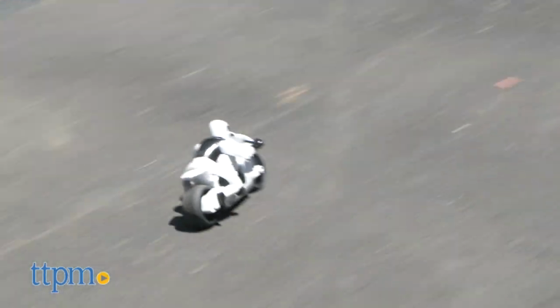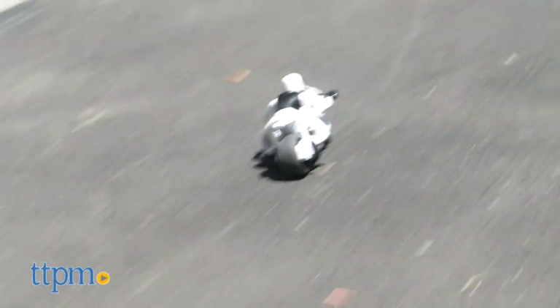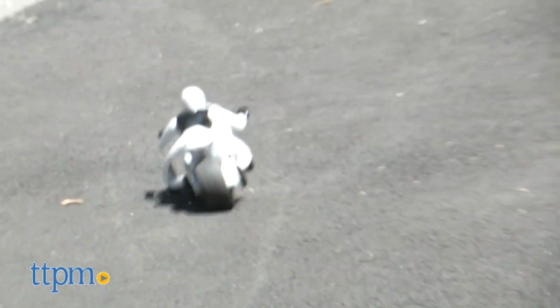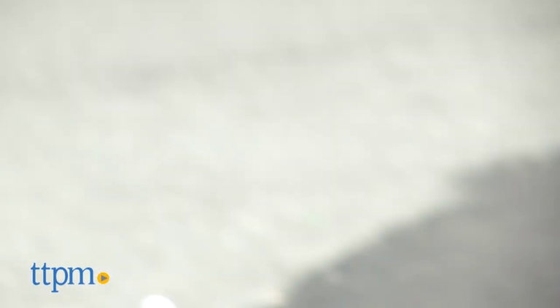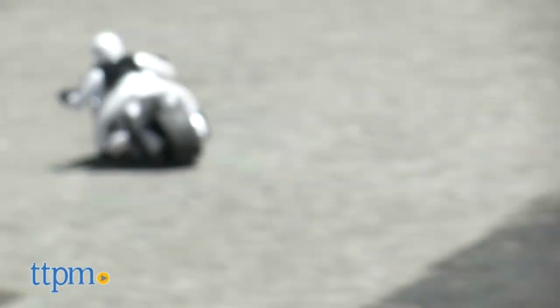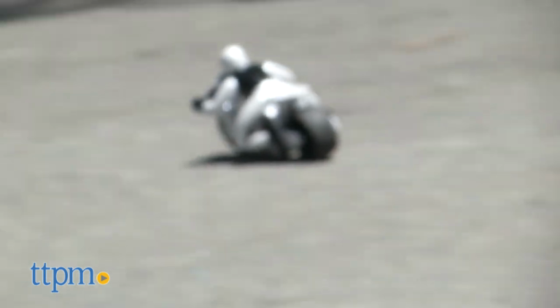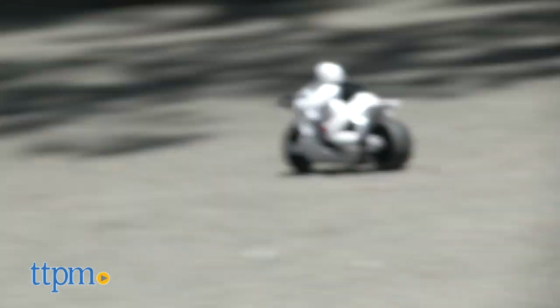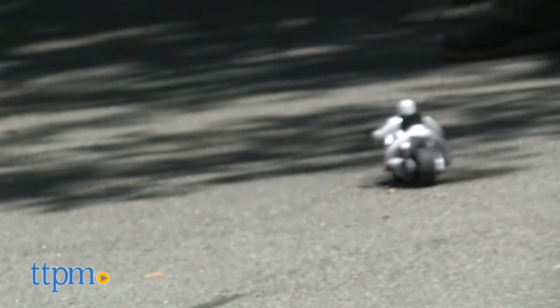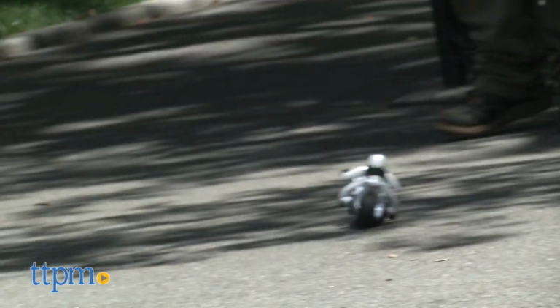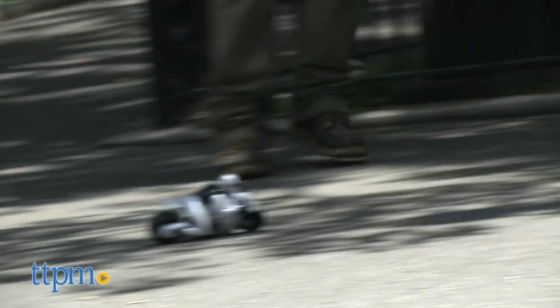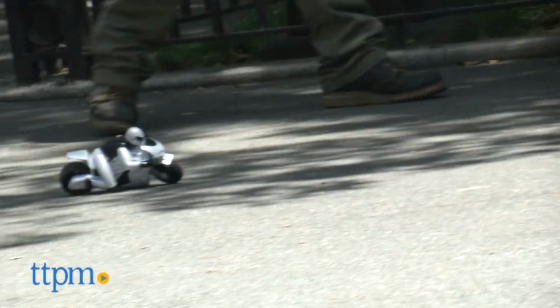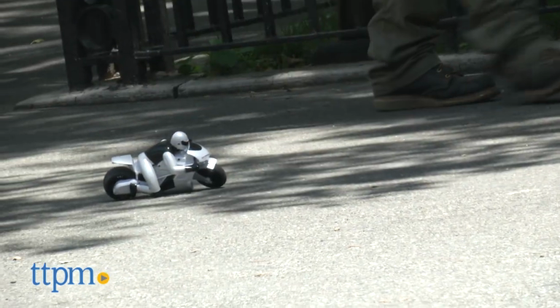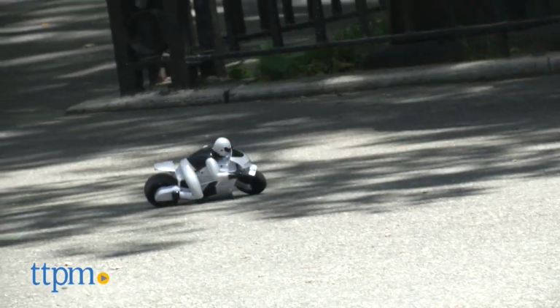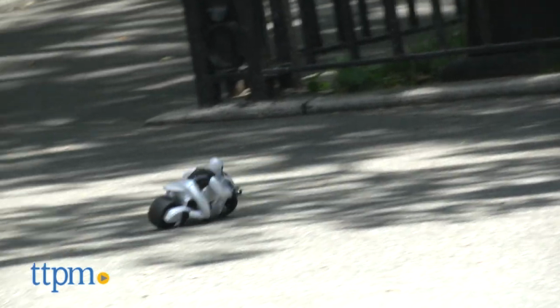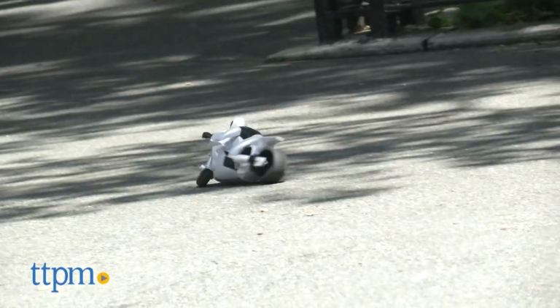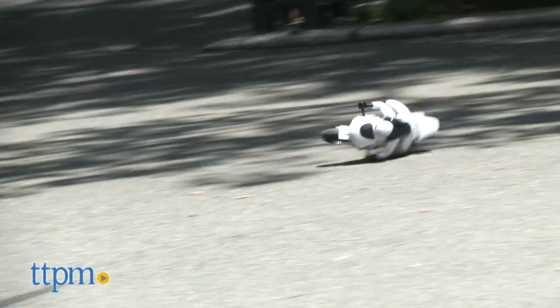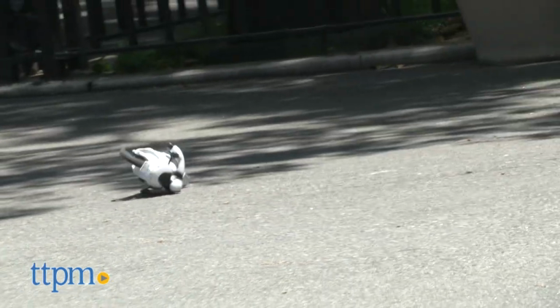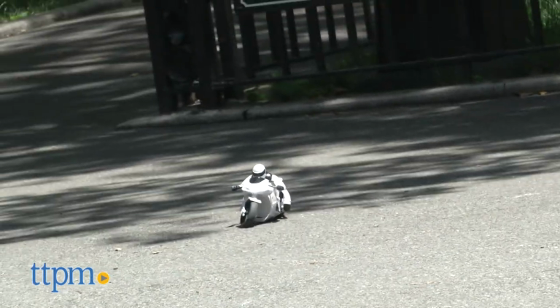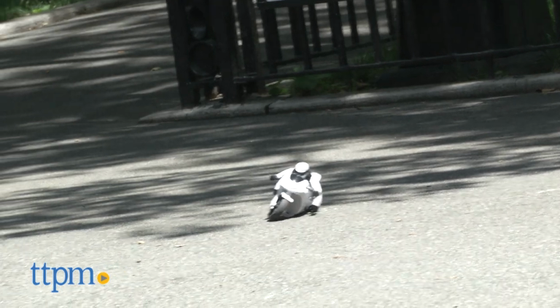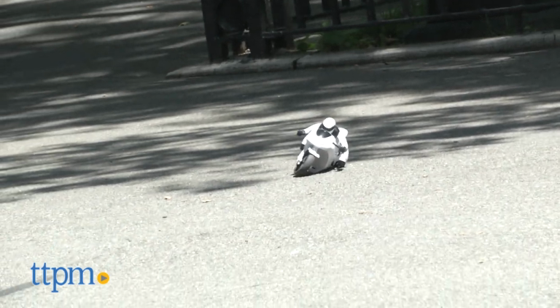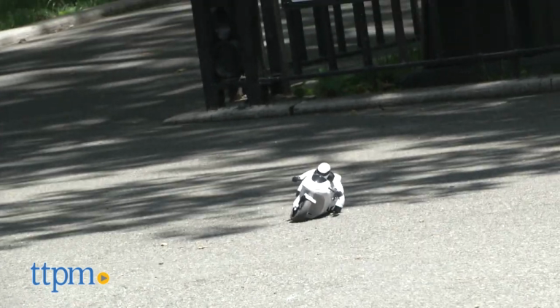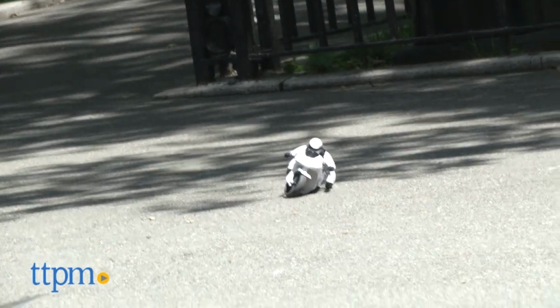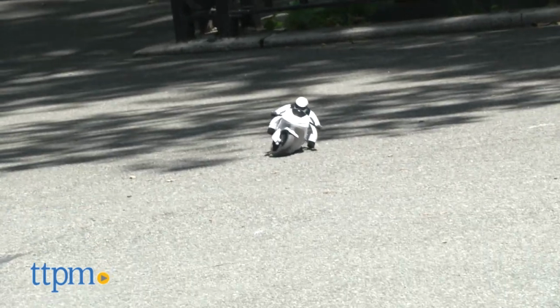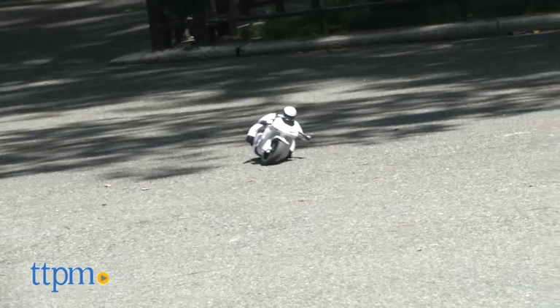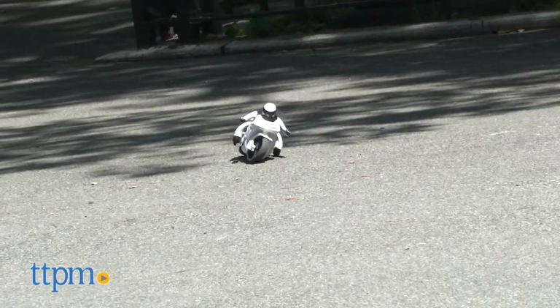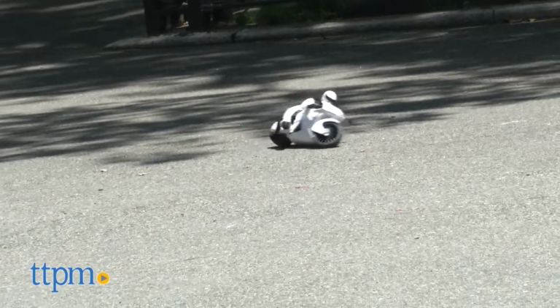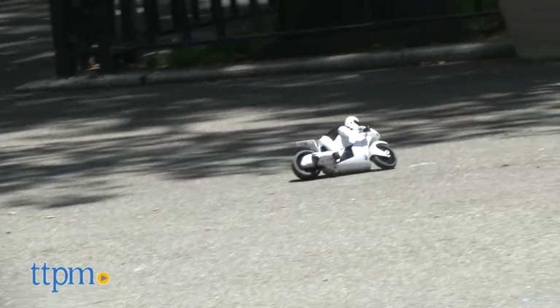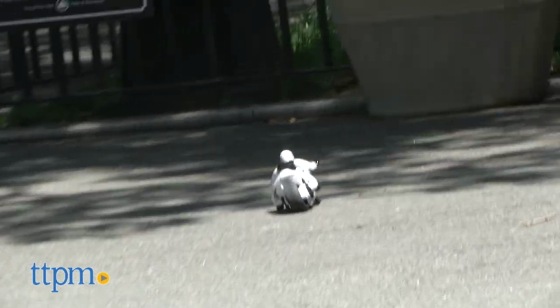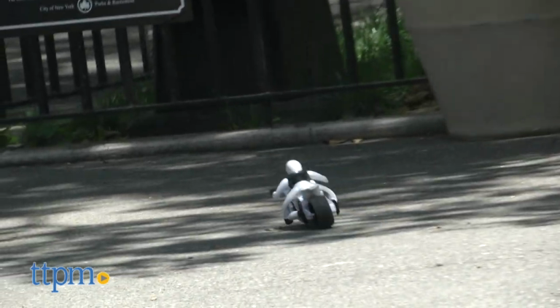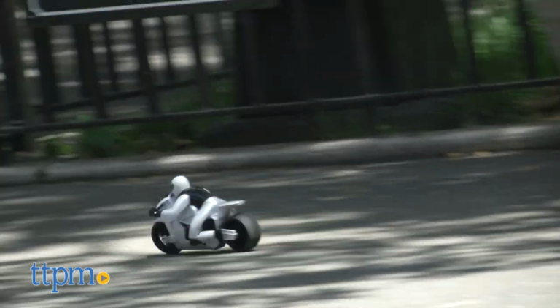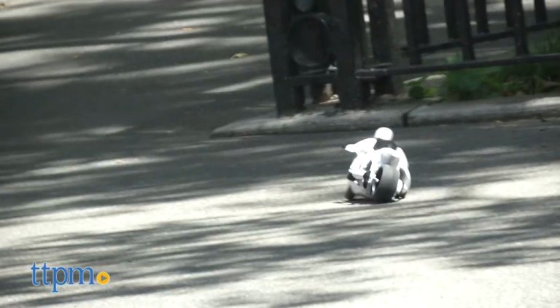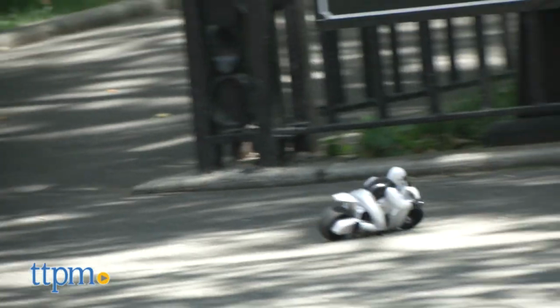Once I finally got it started in a clear area, I had a great time. The rubber tires help it grip the ground, and the 95-foot range means you'll have time to really open up the throttle in an open area.